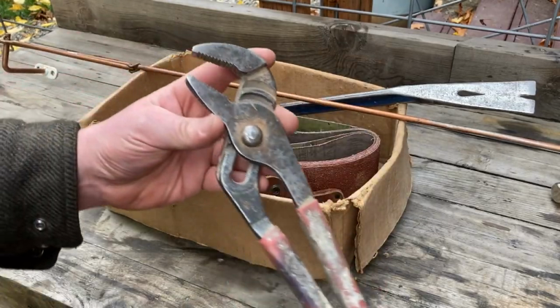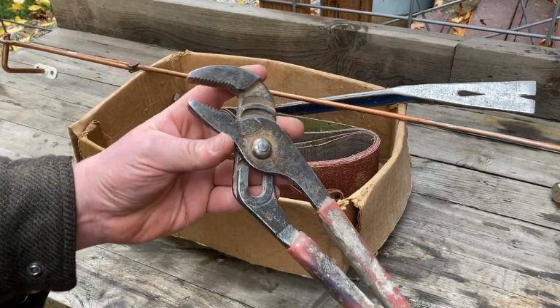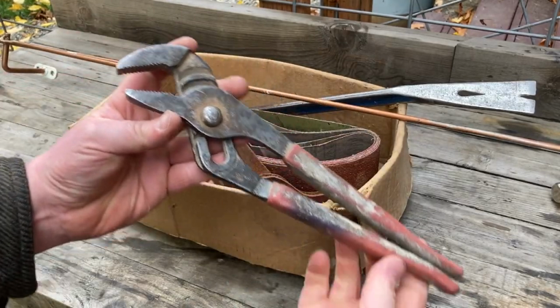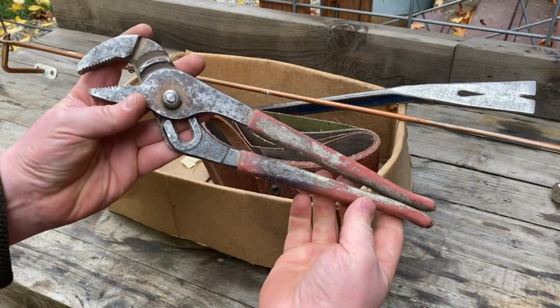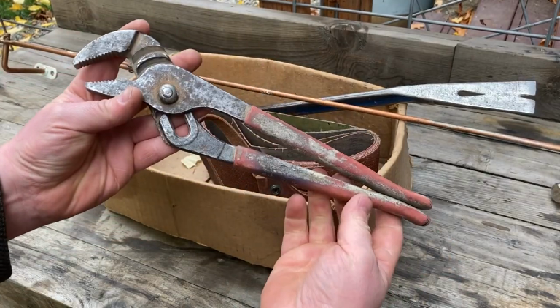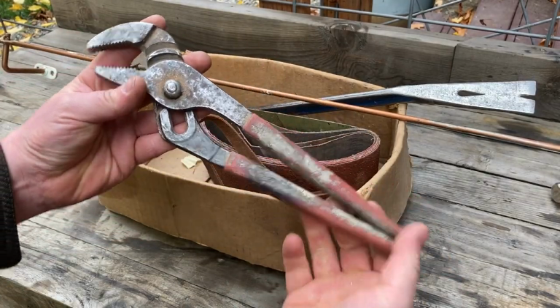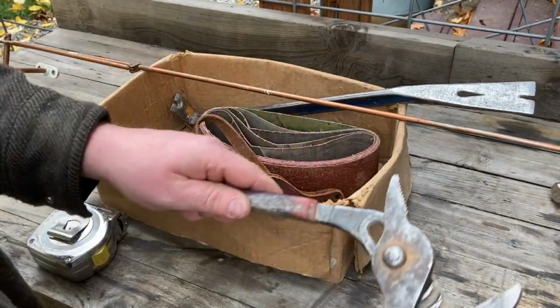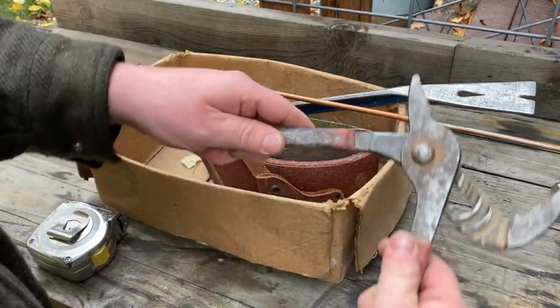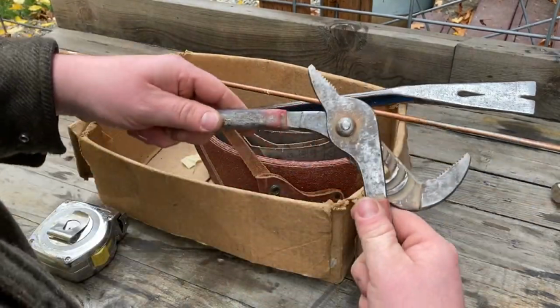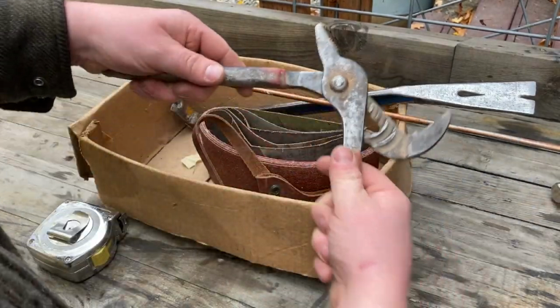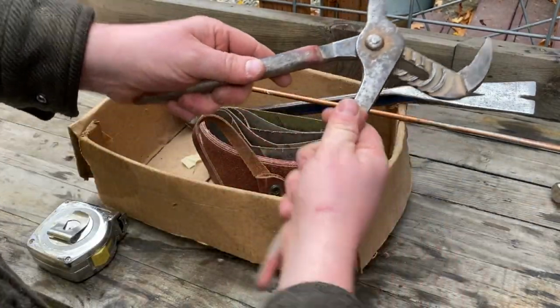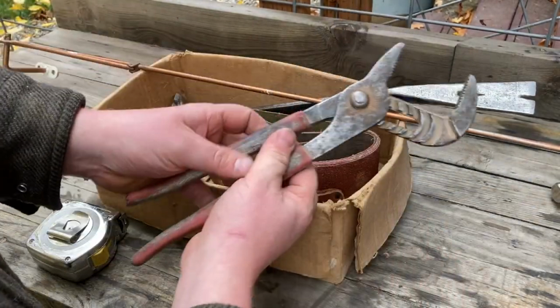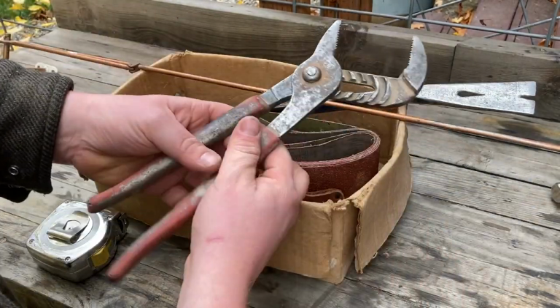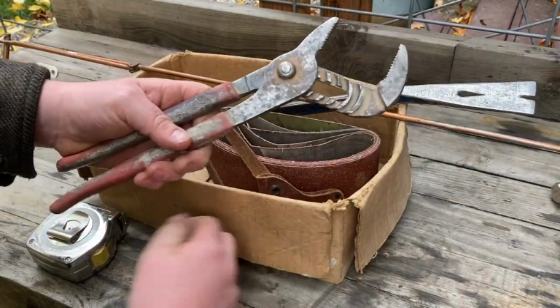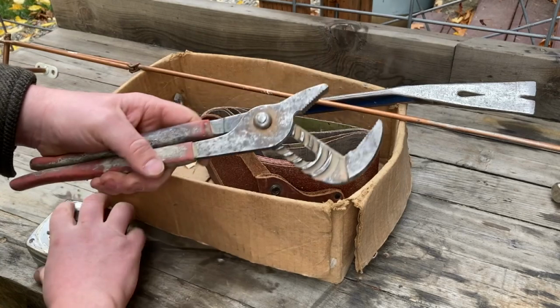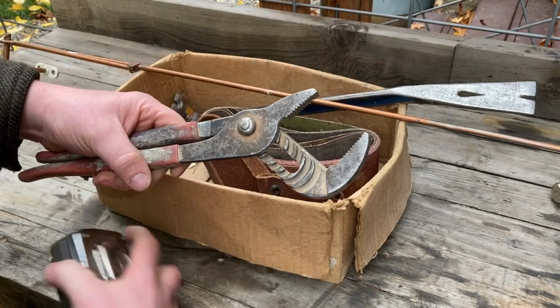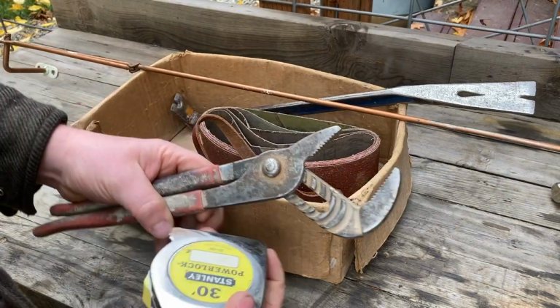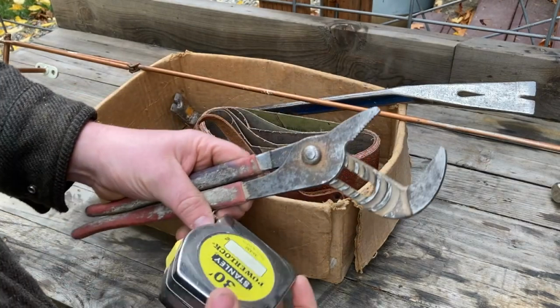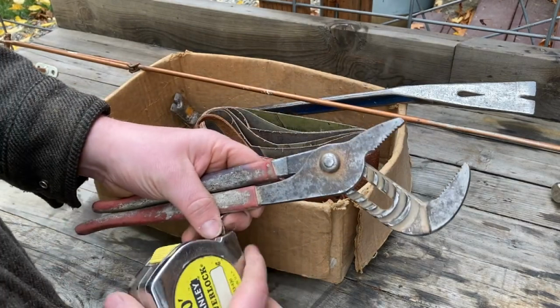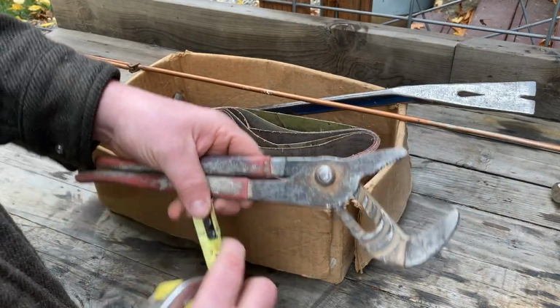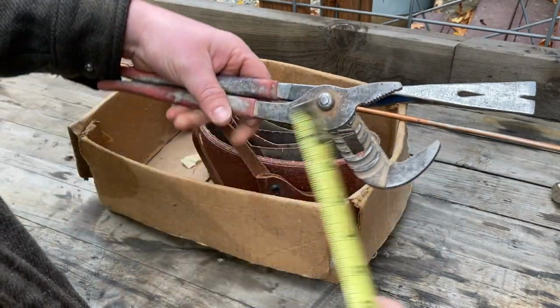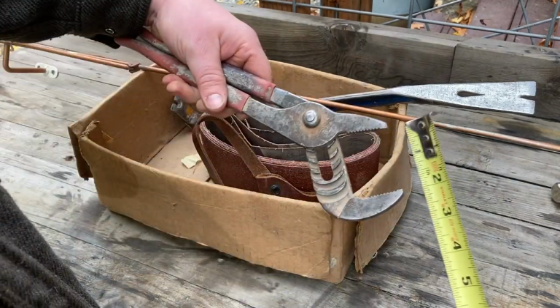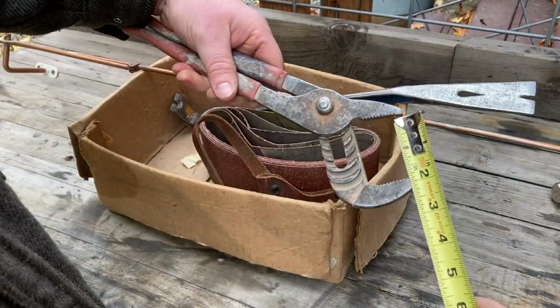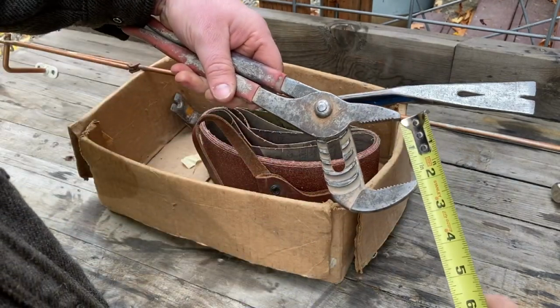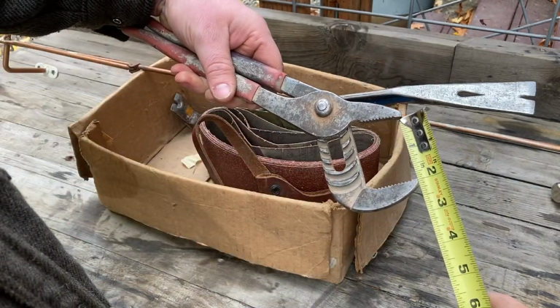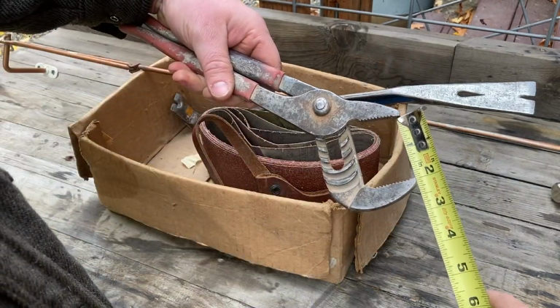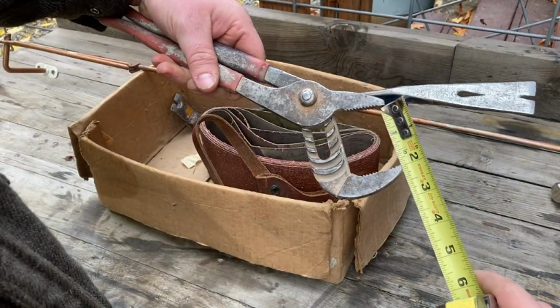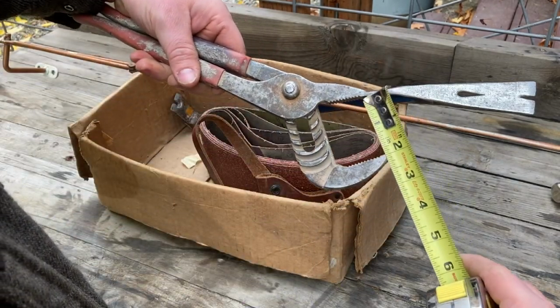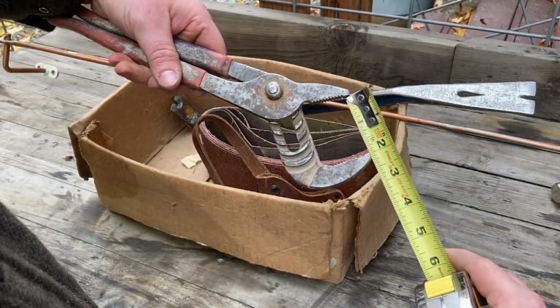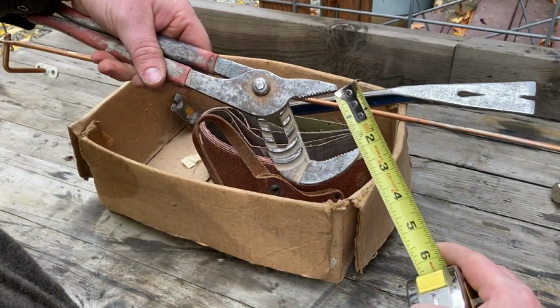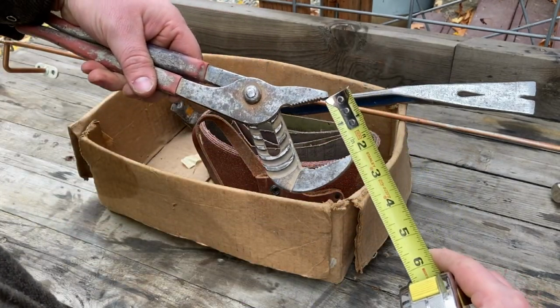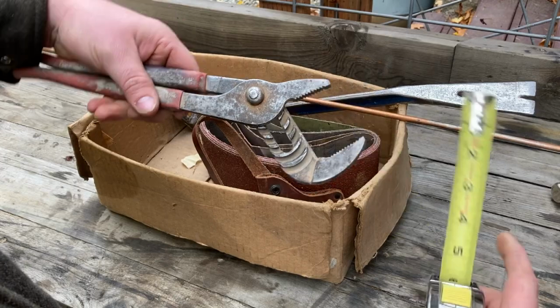These channel locks have some rust and there's some paint on the handle, but they open up to two inches and I don't have any that open up that wide, so it's a nice addition for my toolbox.